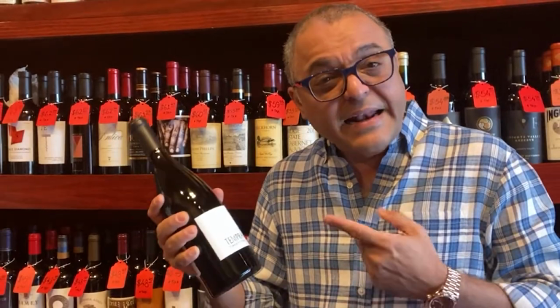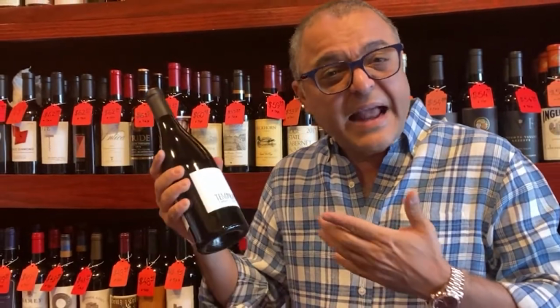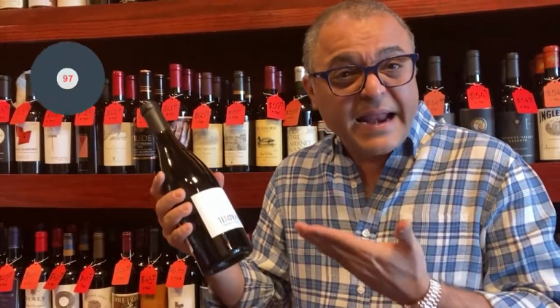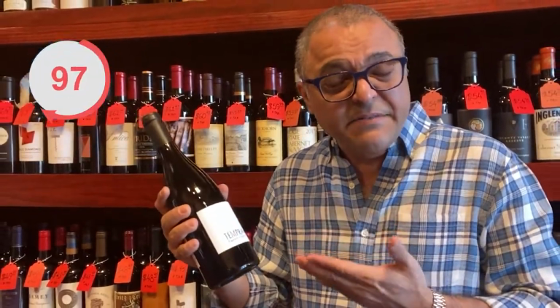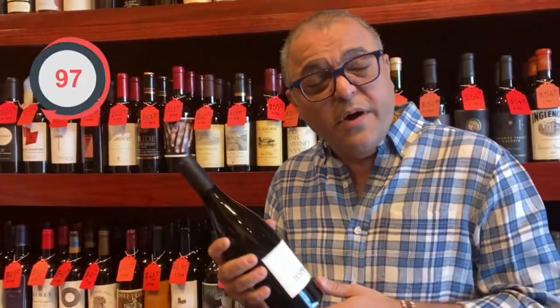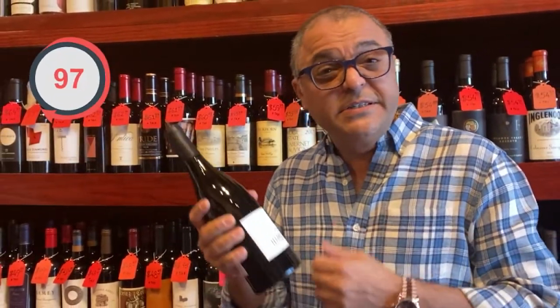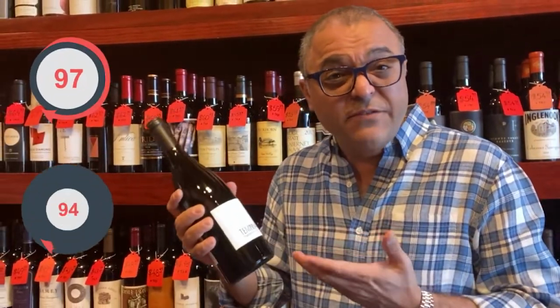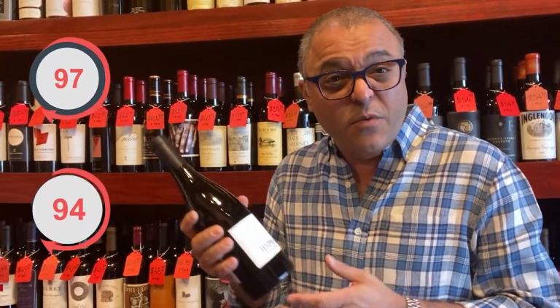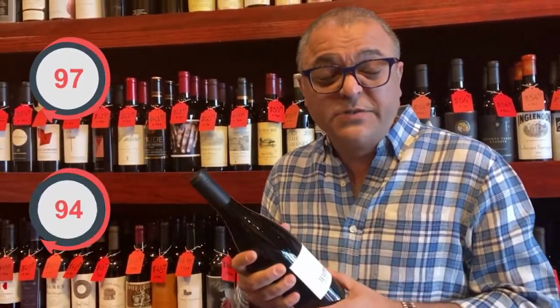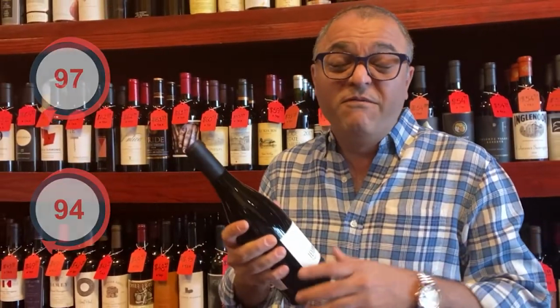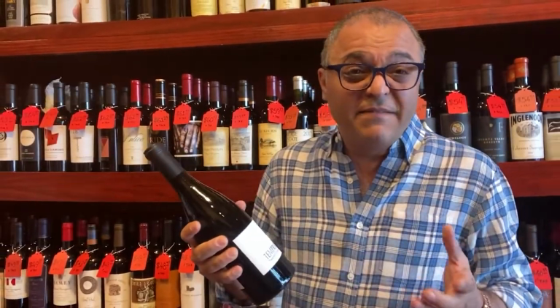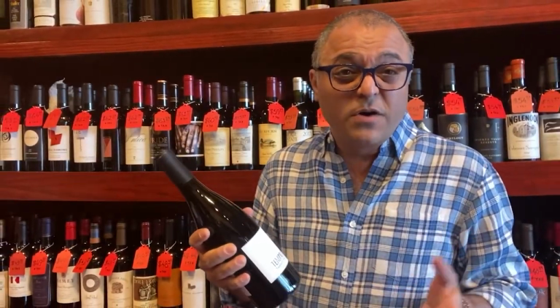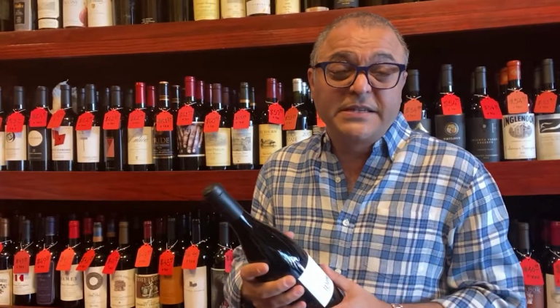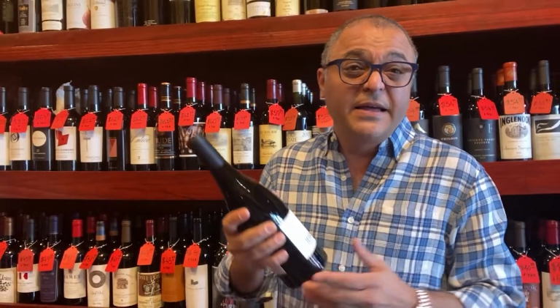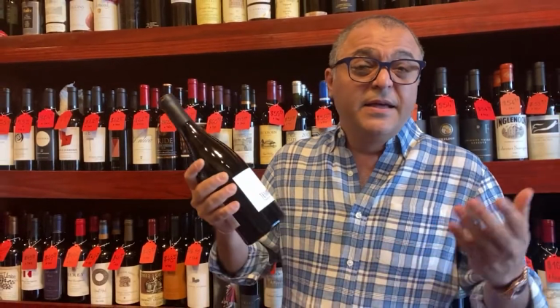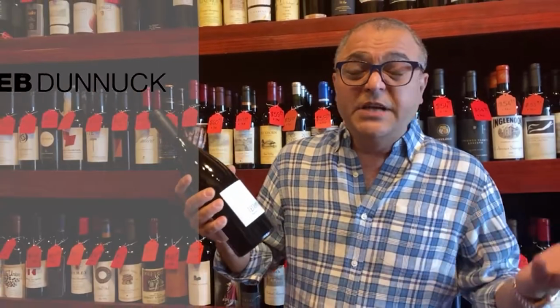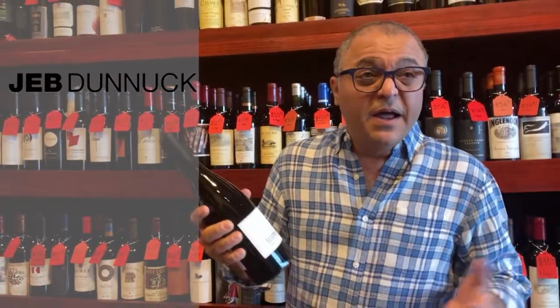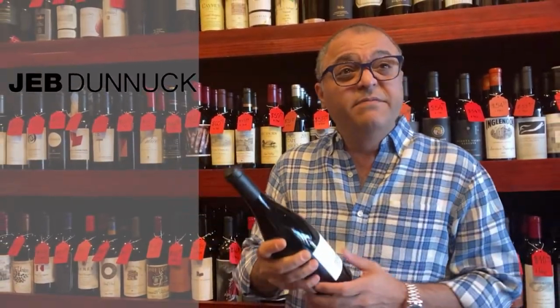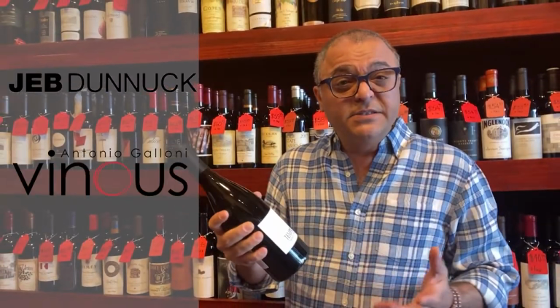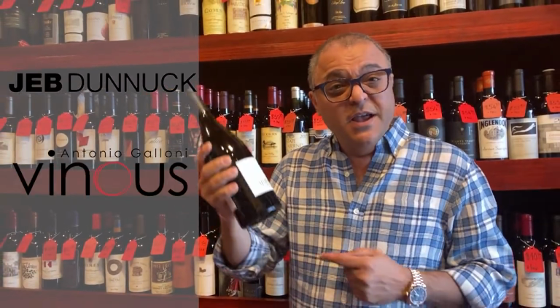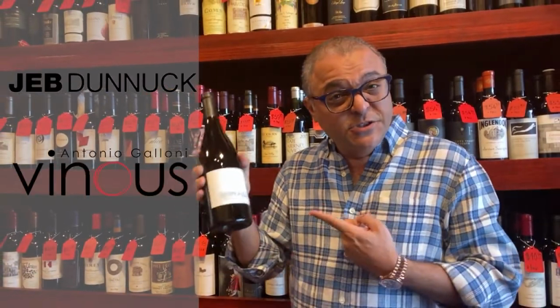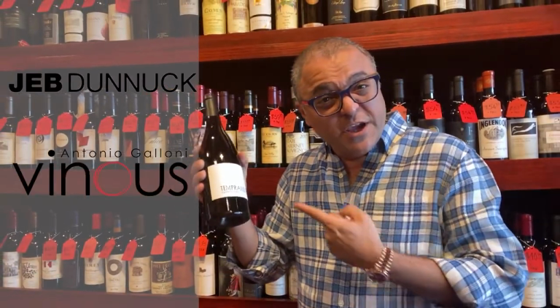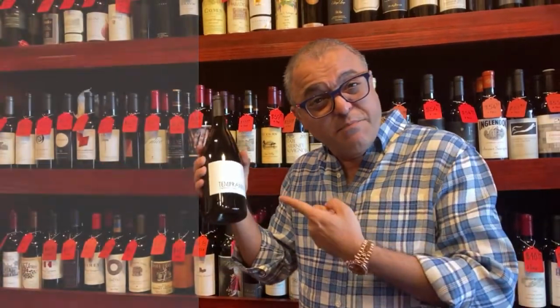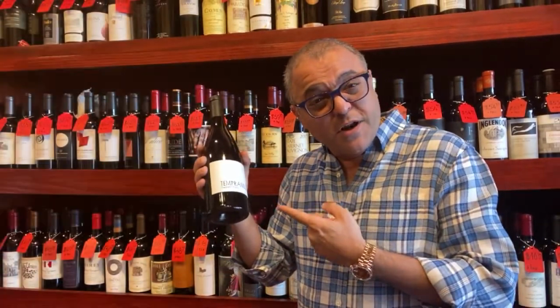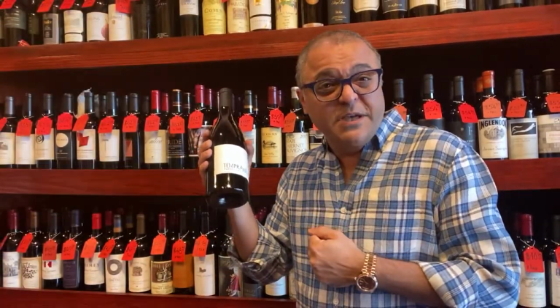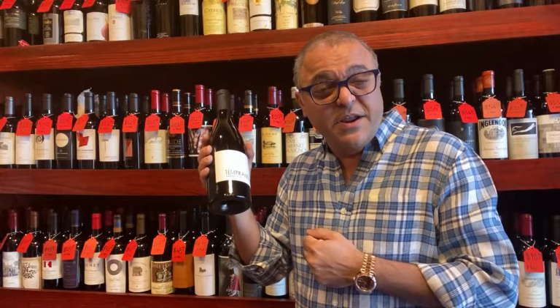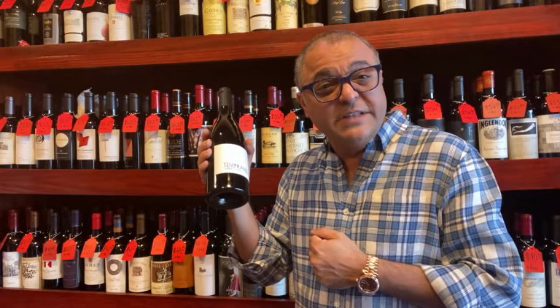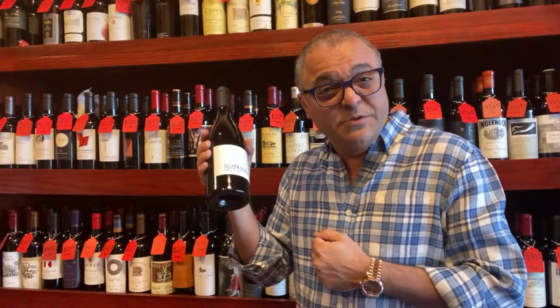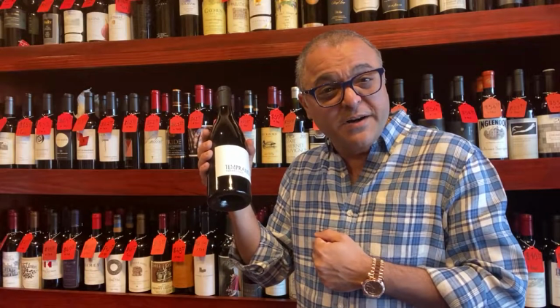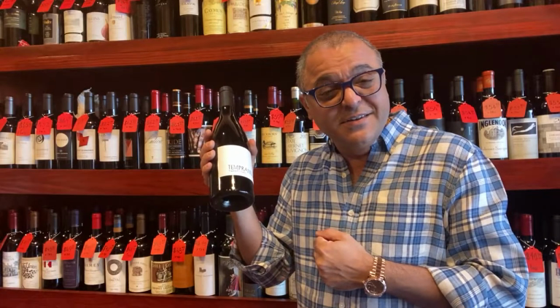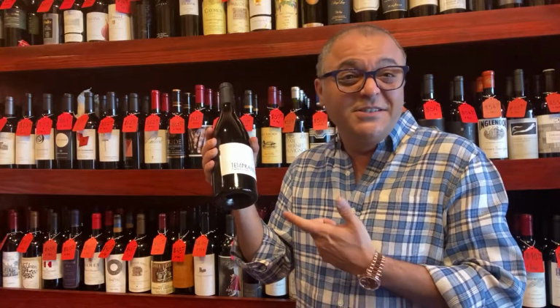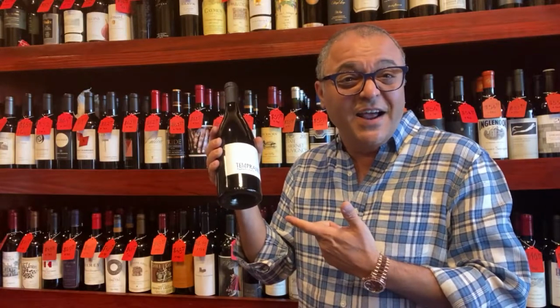Rated at 97 points, 94 points from very well-known critics like Jeb Donek and Venus. Do you think Booker Tempranillo stands up to the mark? Let's check it out.